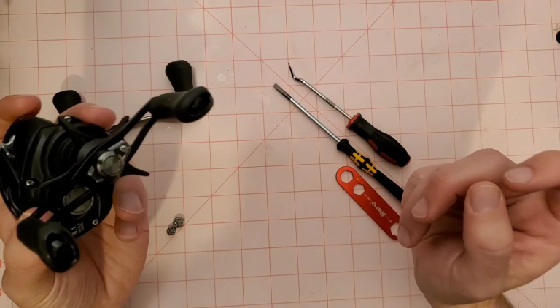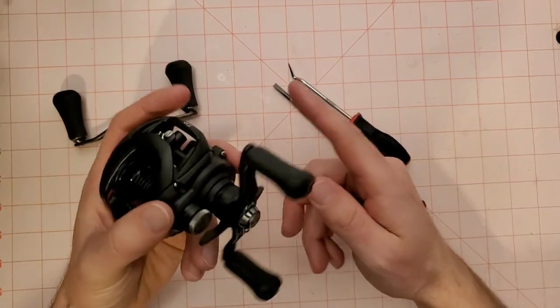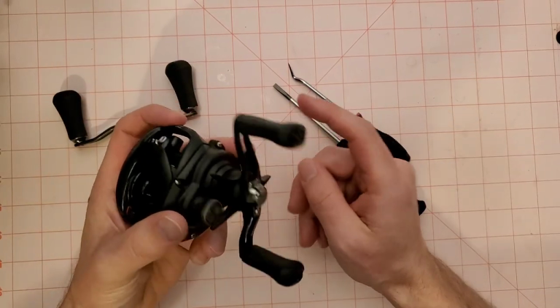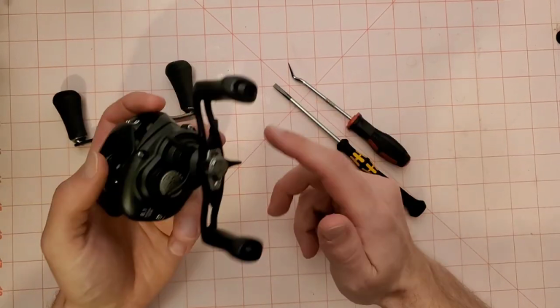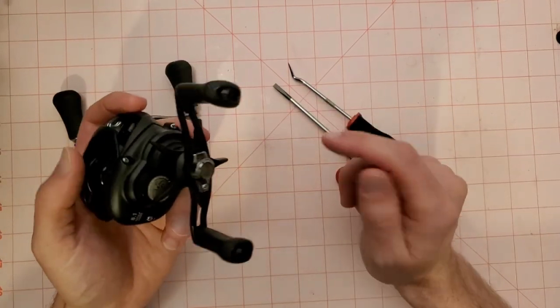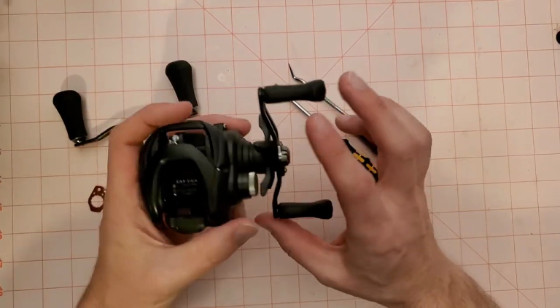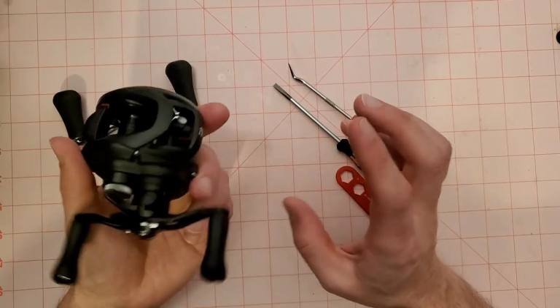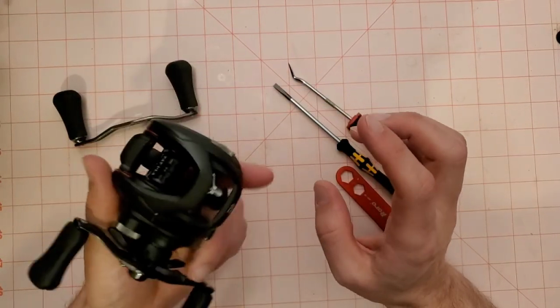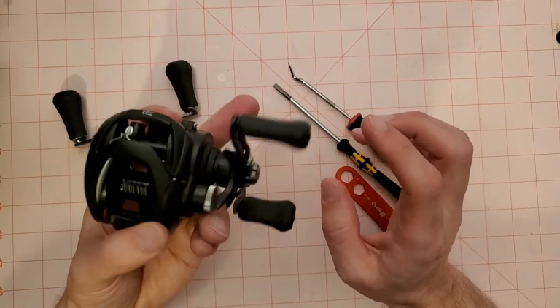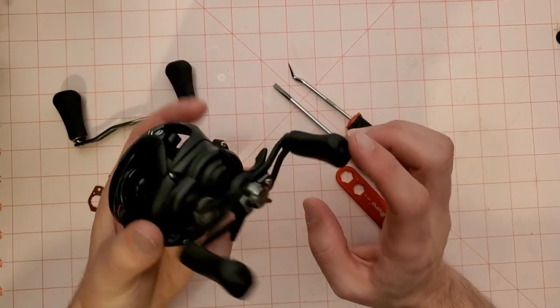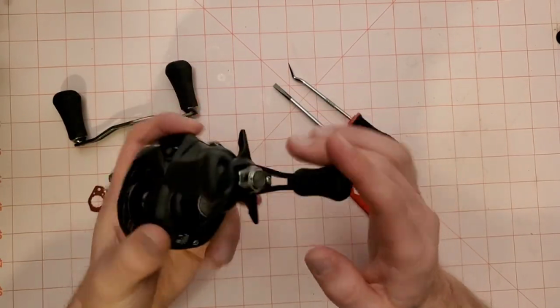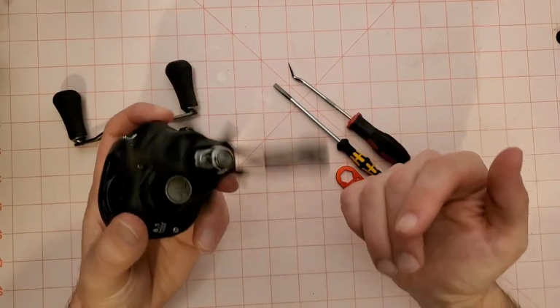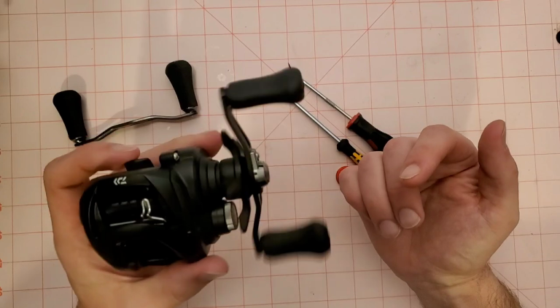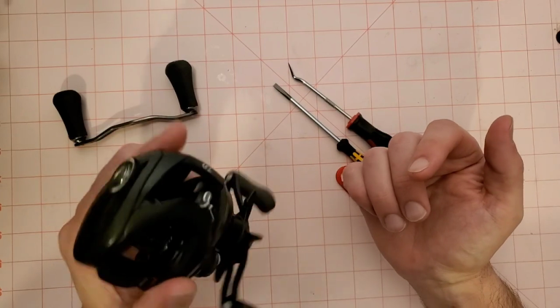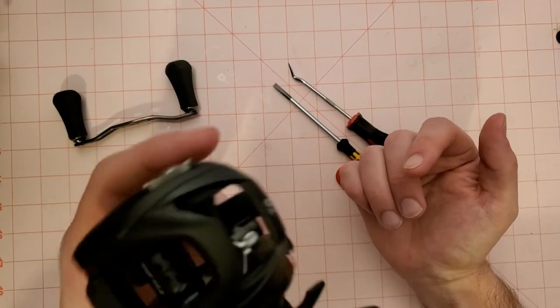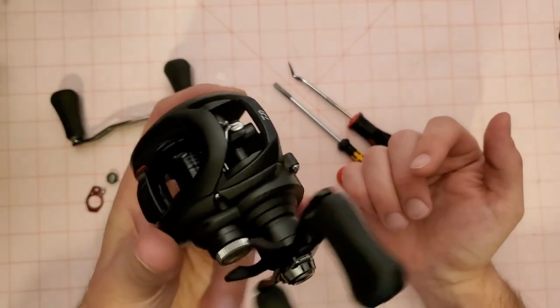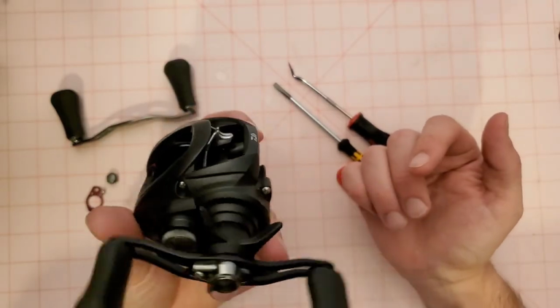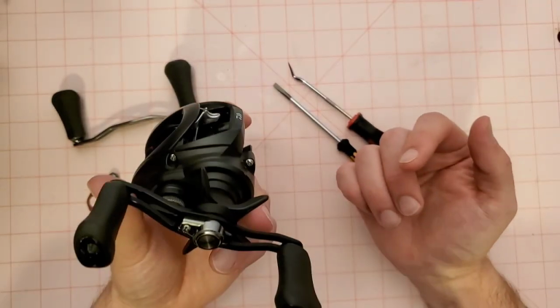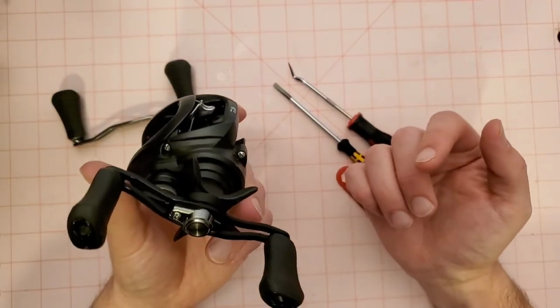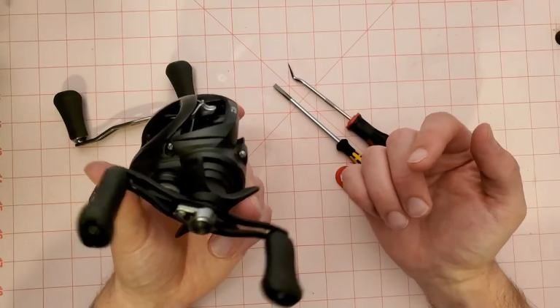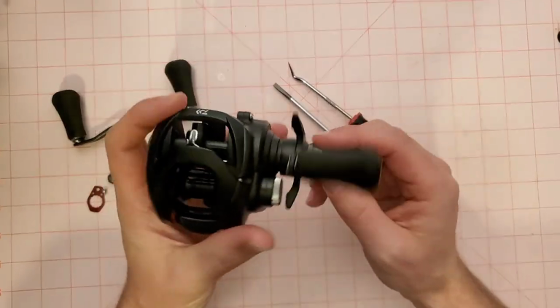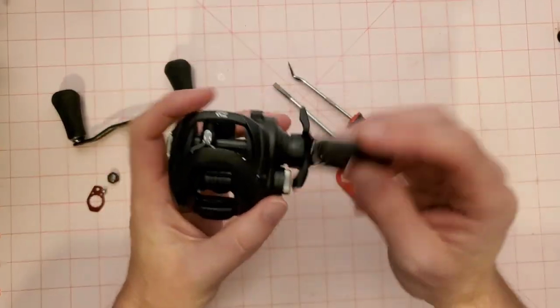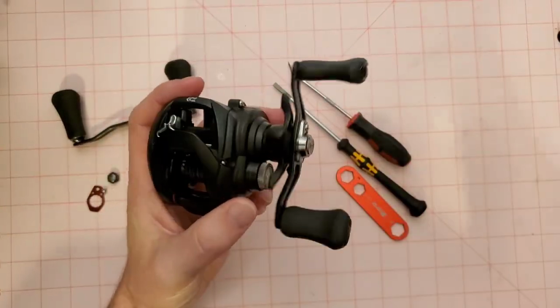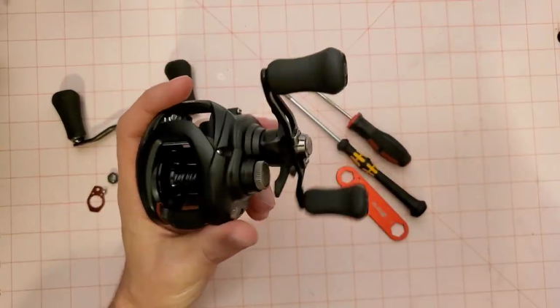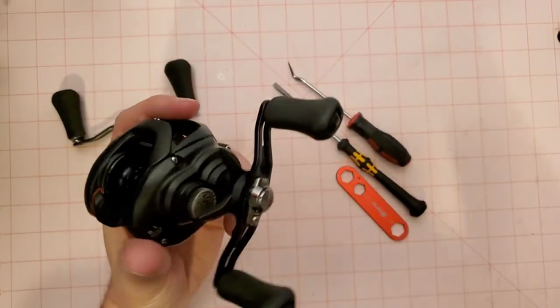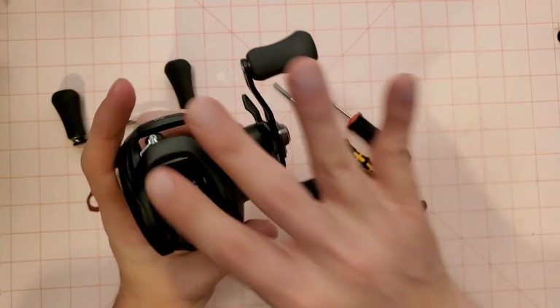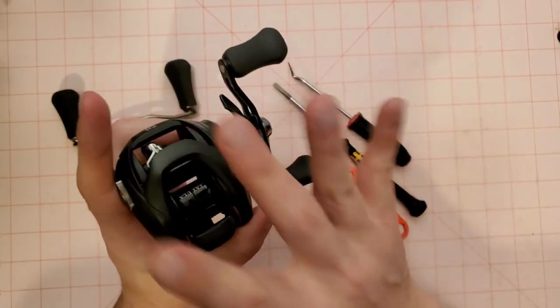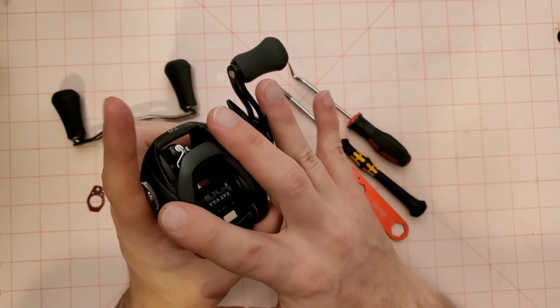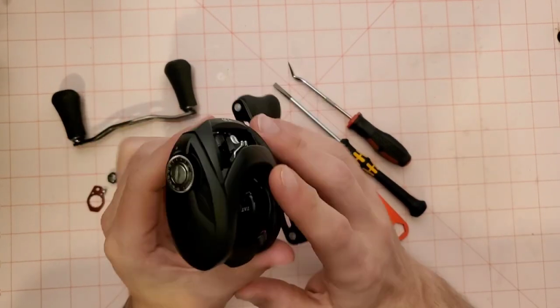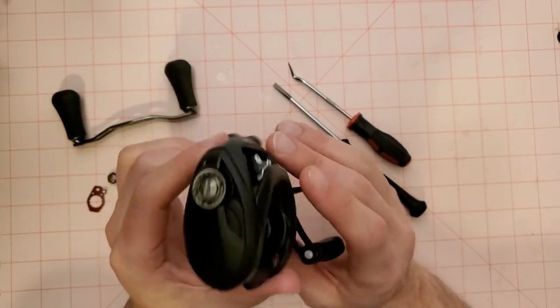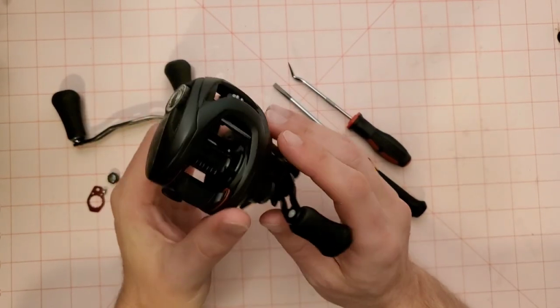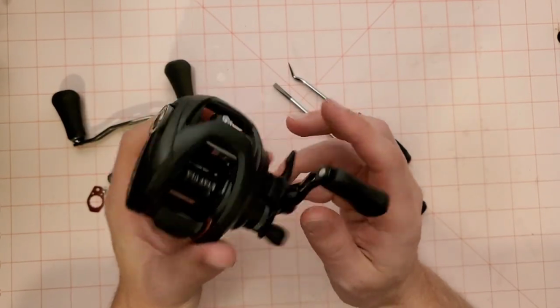What is up YouTube? Brian here back again with another video. Today we are going to play with a Daiwa Tatula 100 reel. I just want to let you guys know that I bought this reel when they first came out.